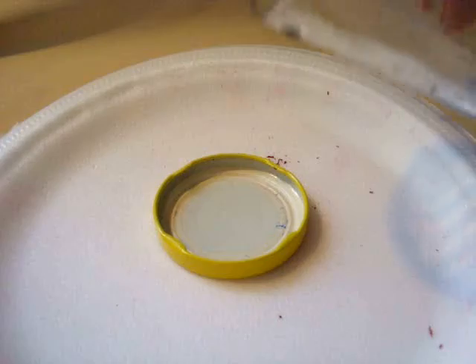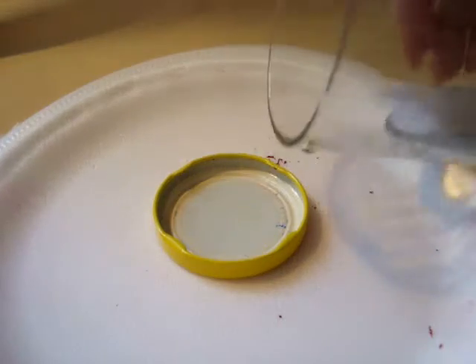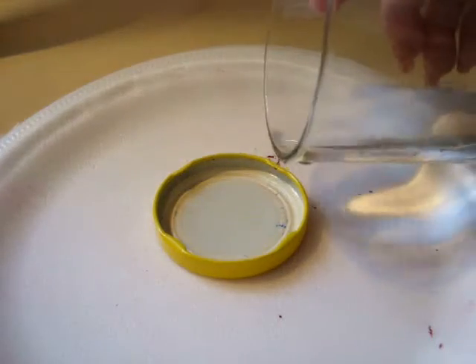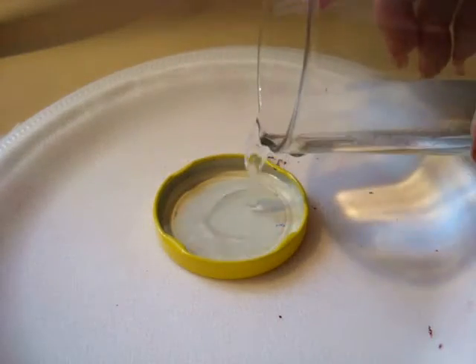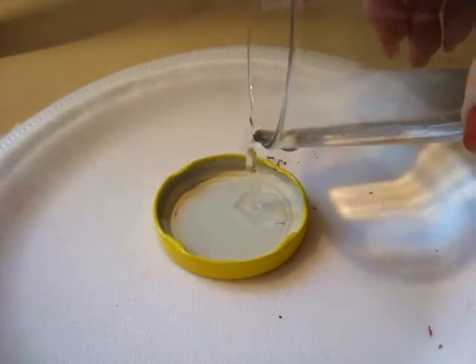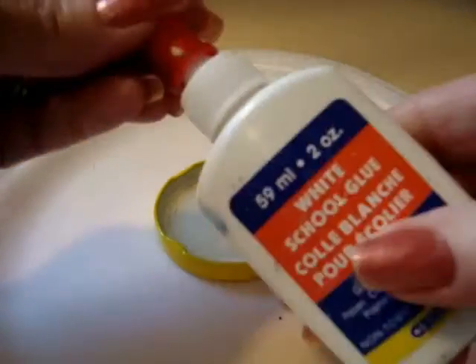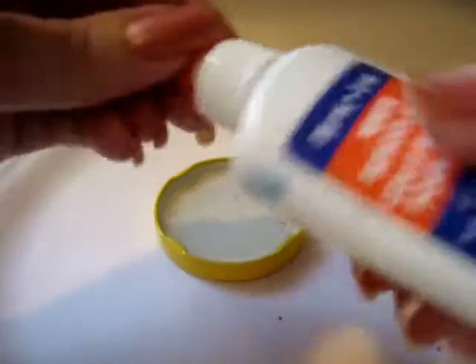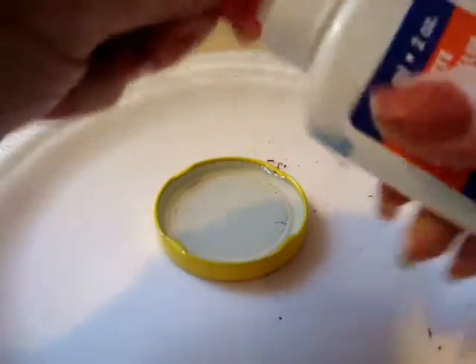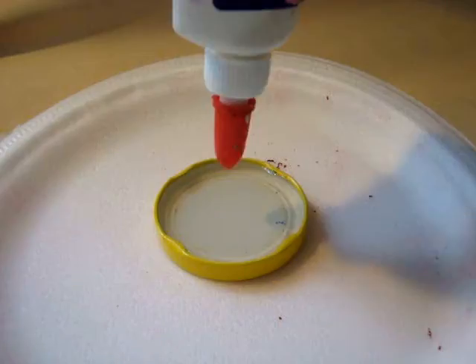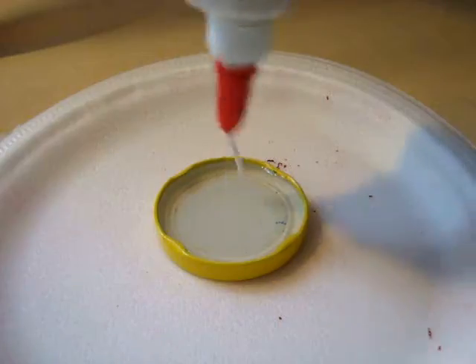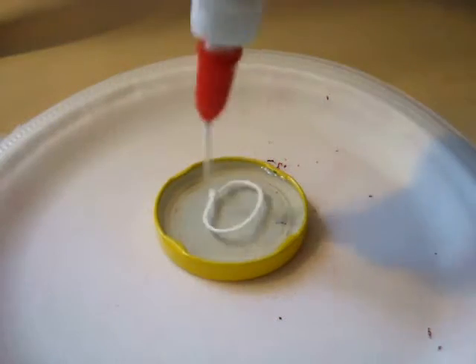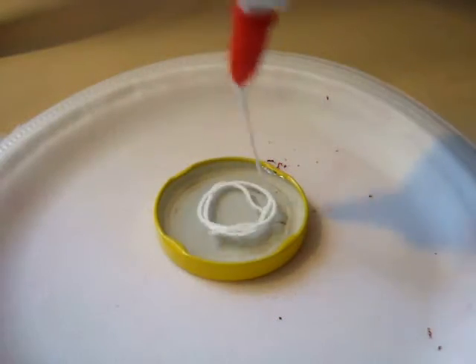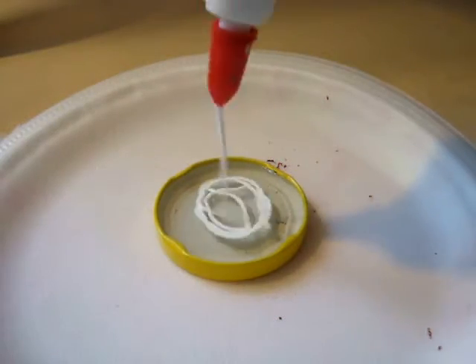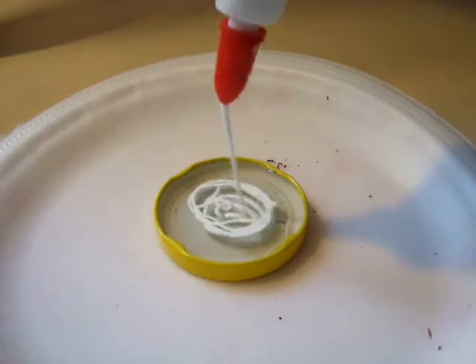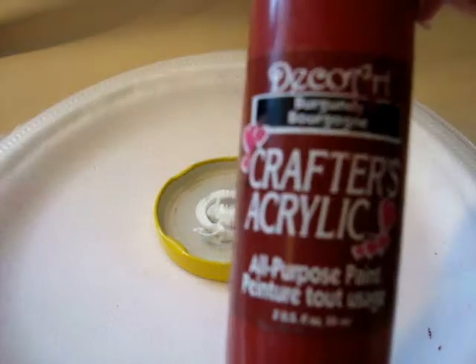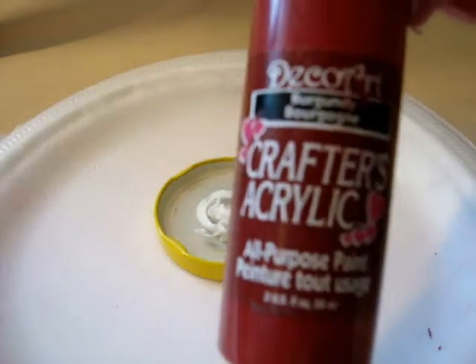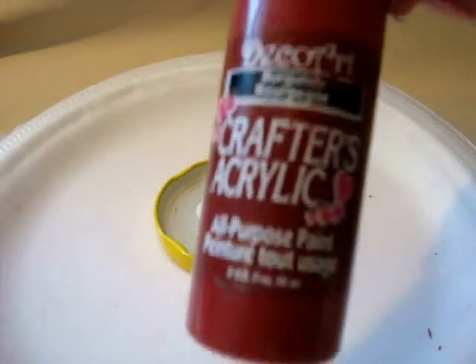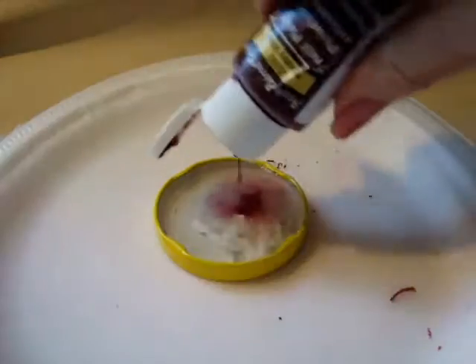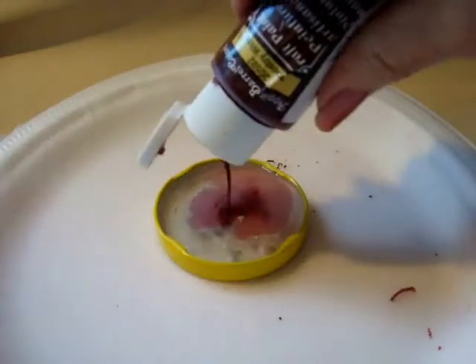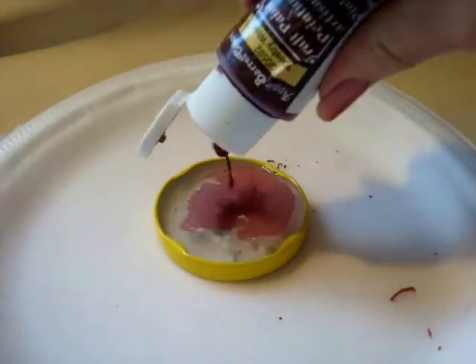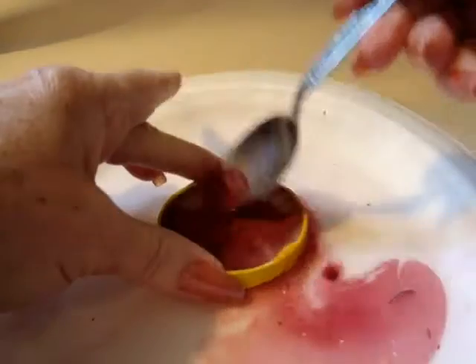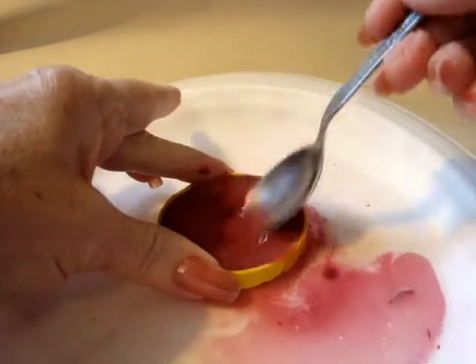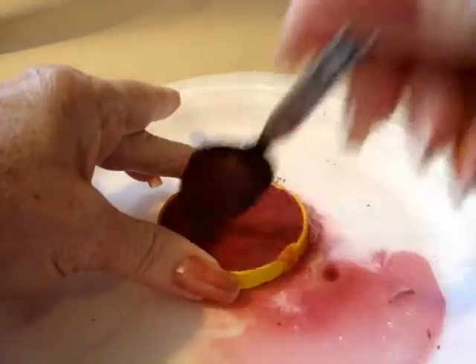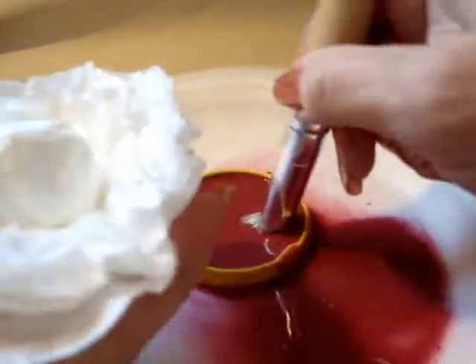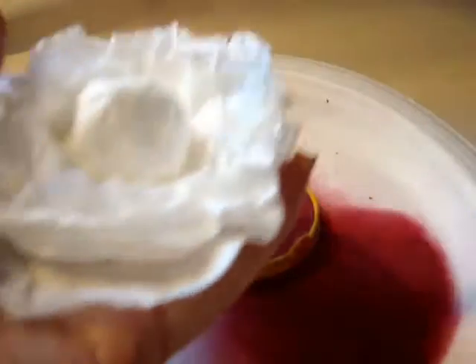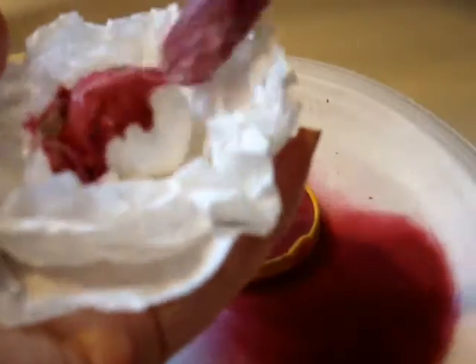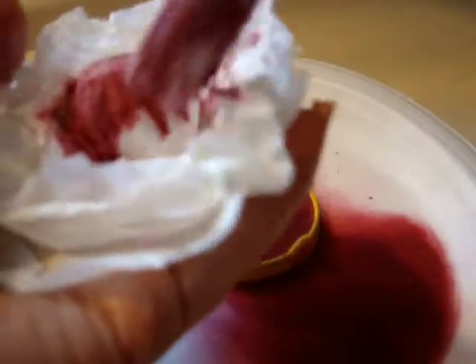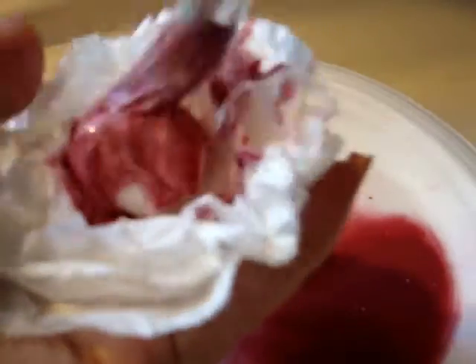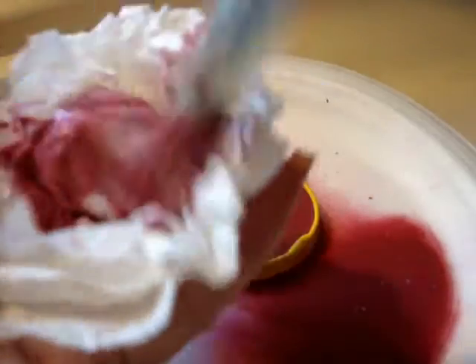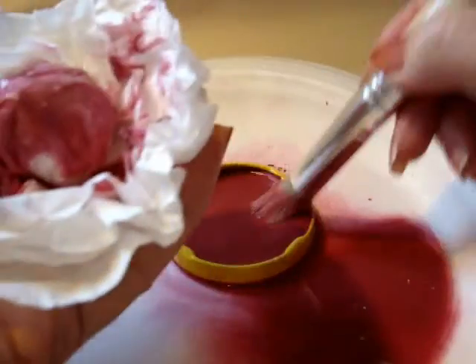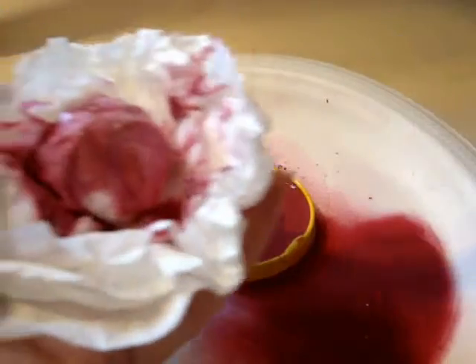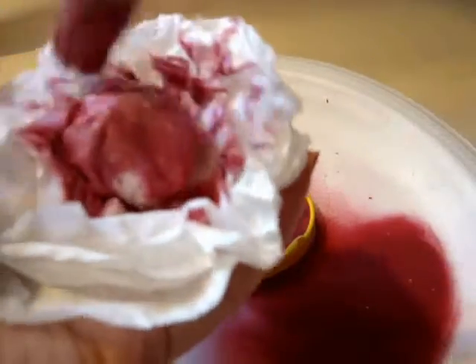Mix some water, school glue, and some cracked paint. Mix it up. Apply the paint to your flower.